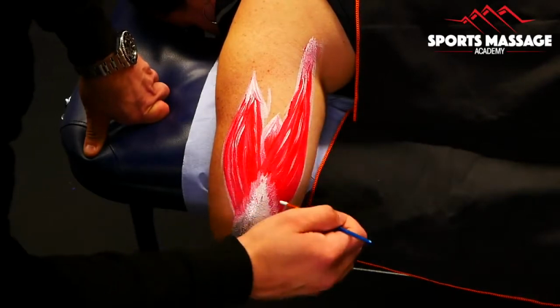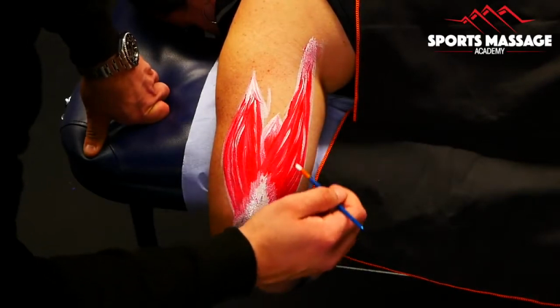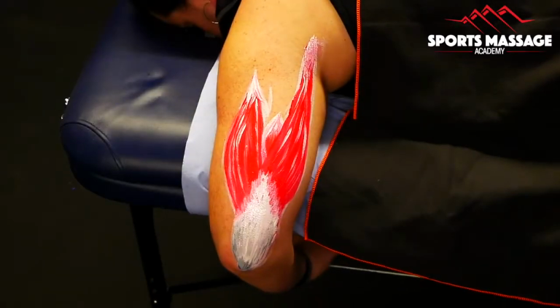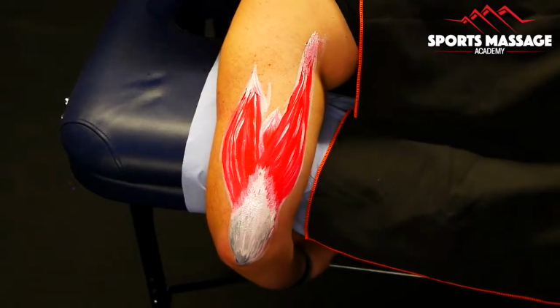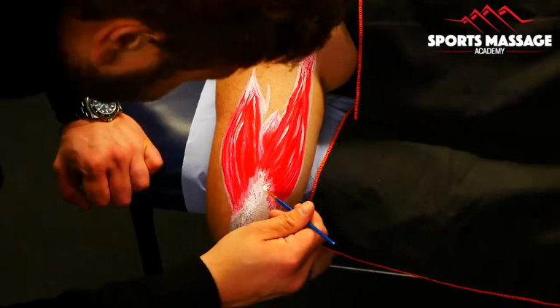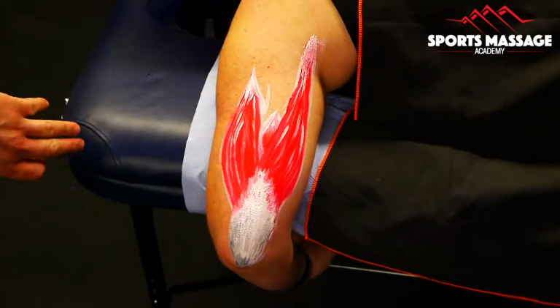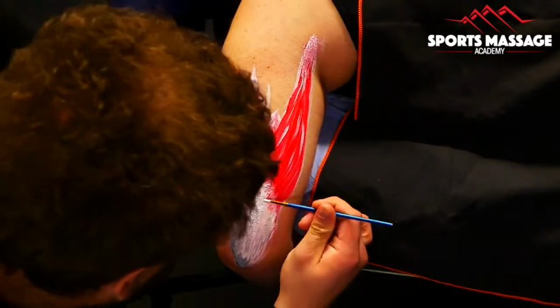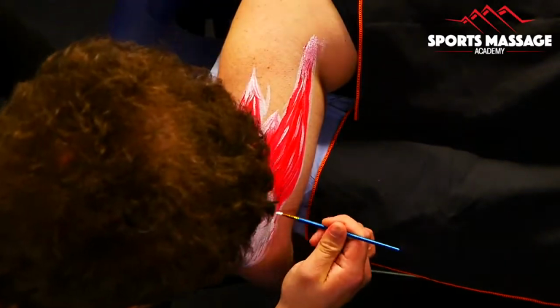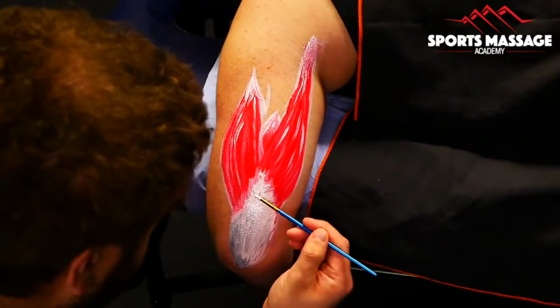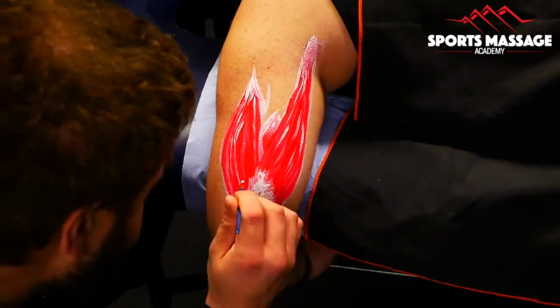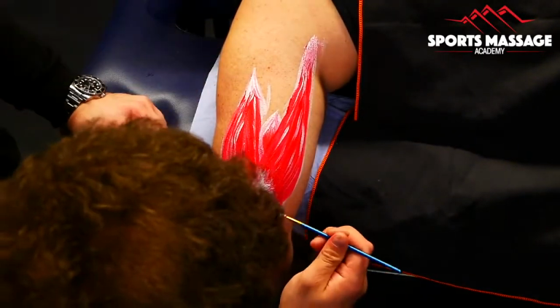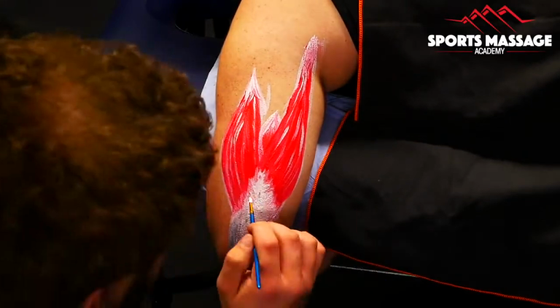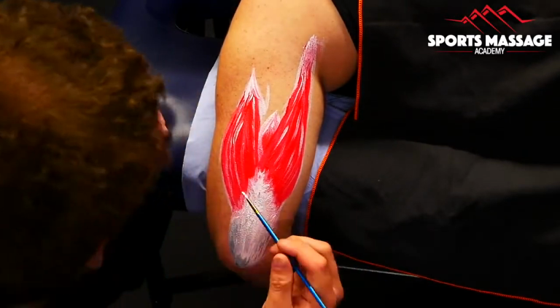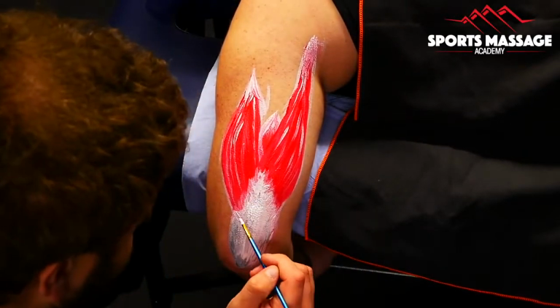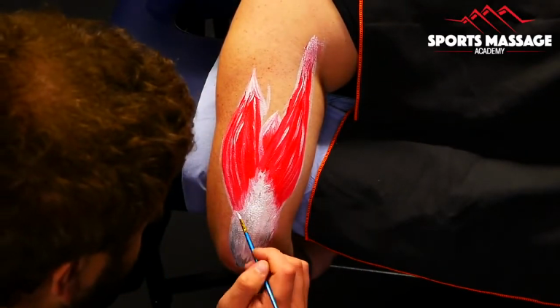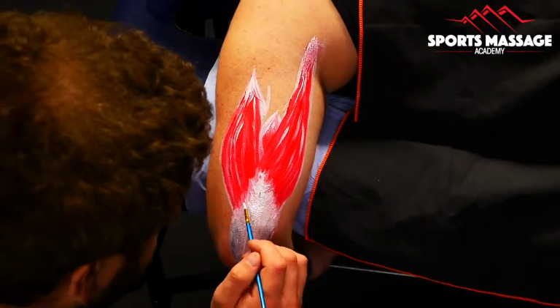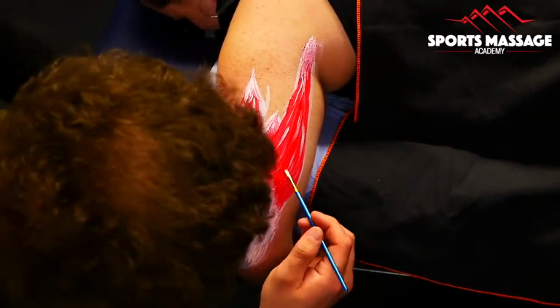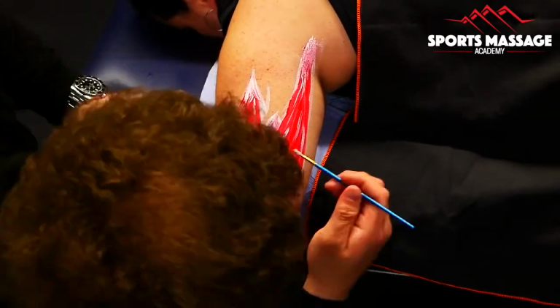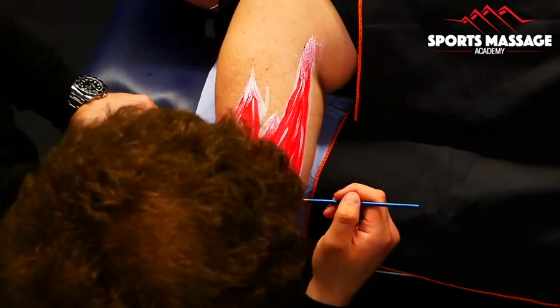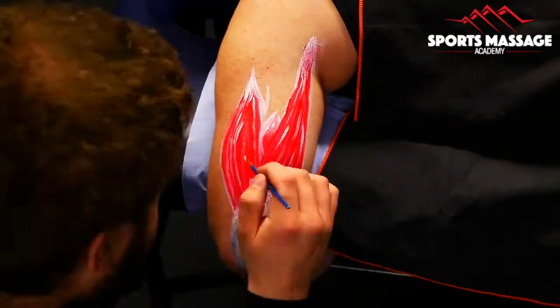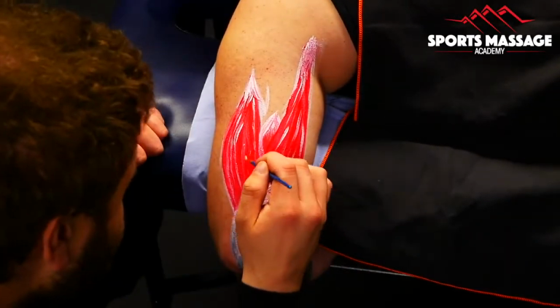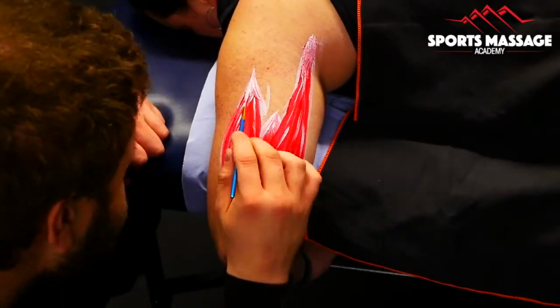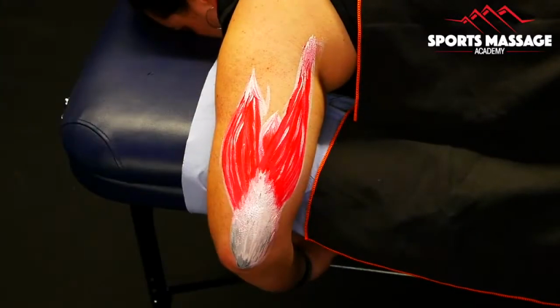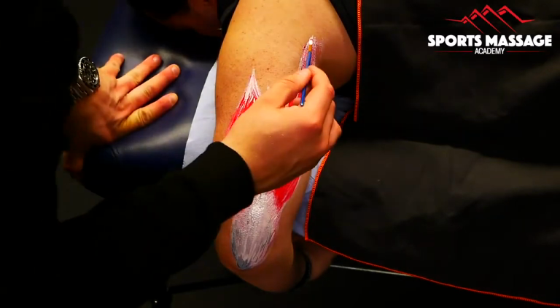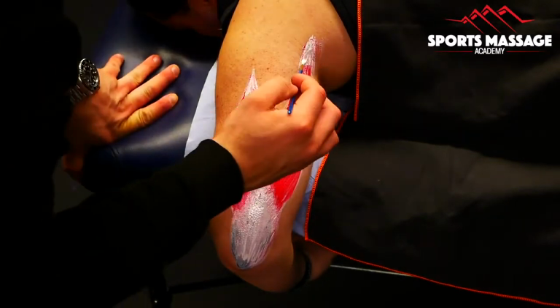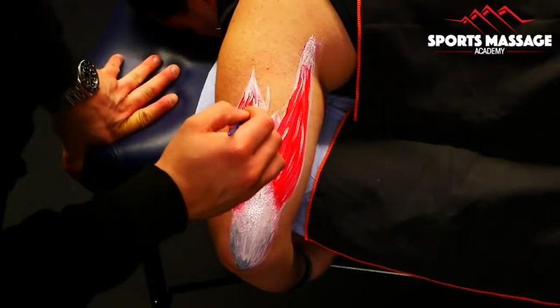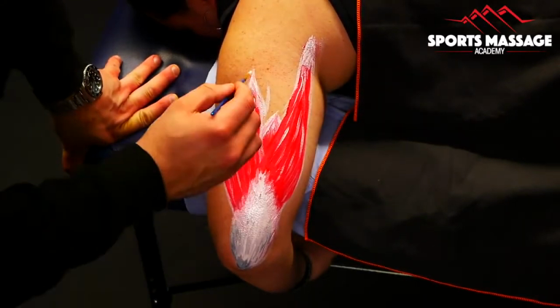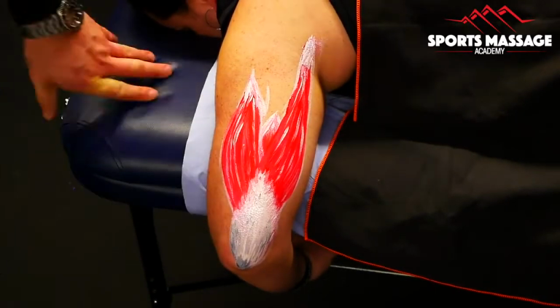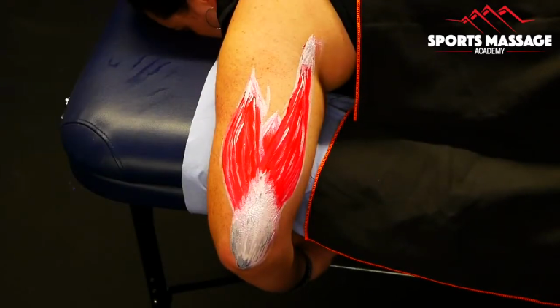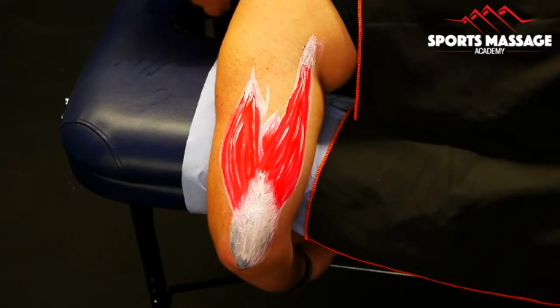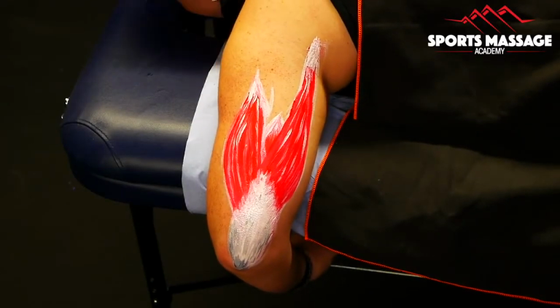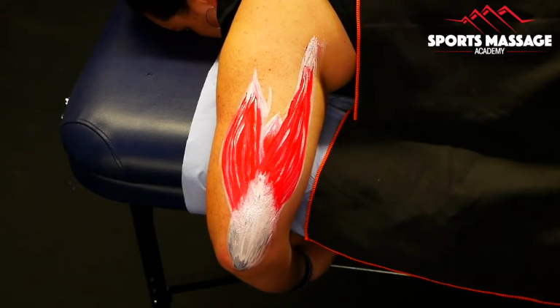All three heads of the triceps brachii attach into one tendon — the triceps tendon — and that attaches onto the olecranon process, which is the point of your elbow.